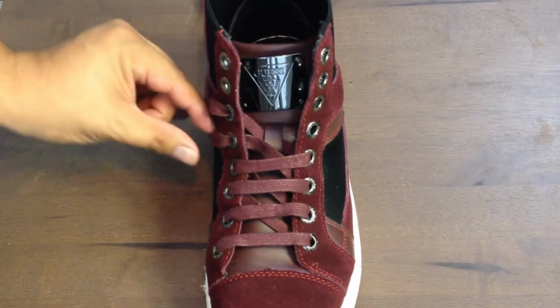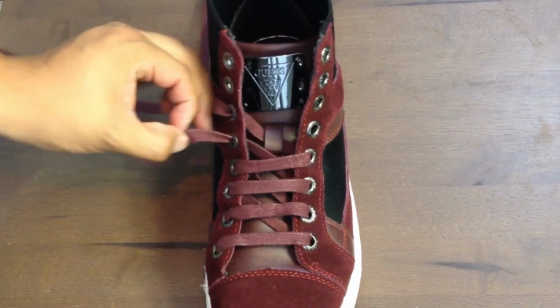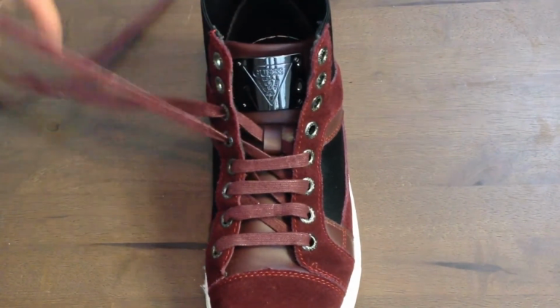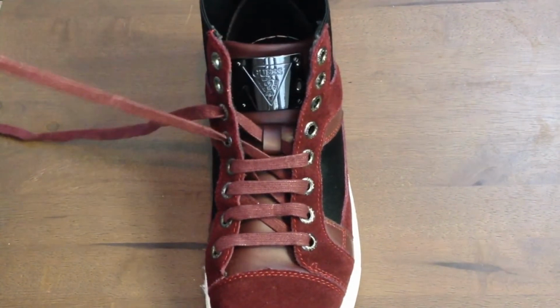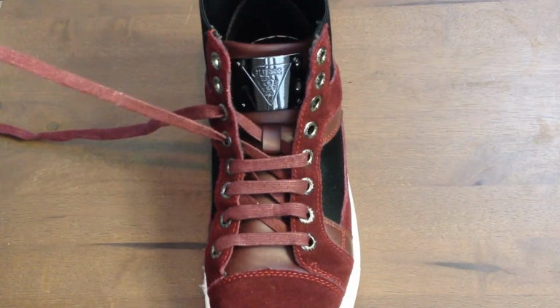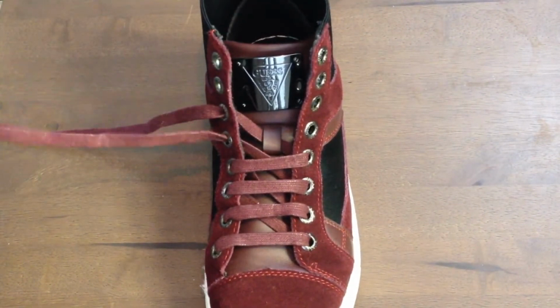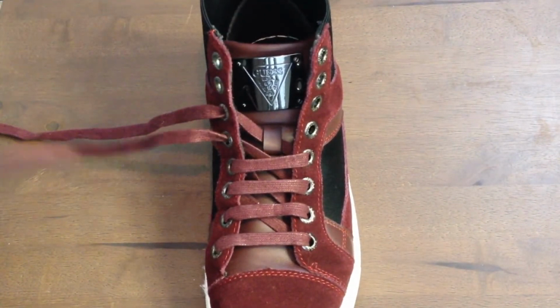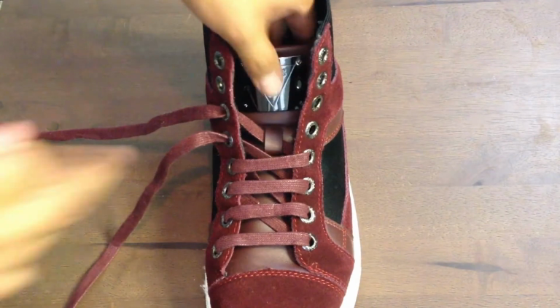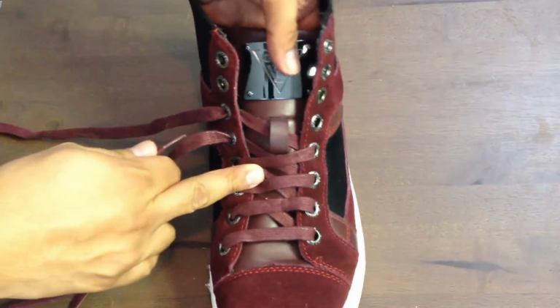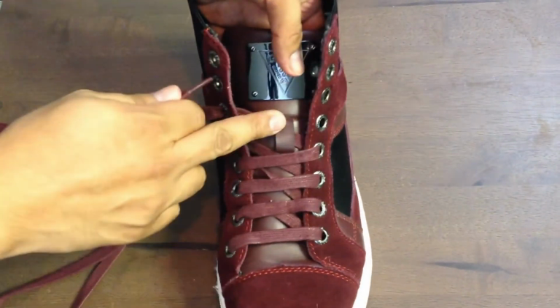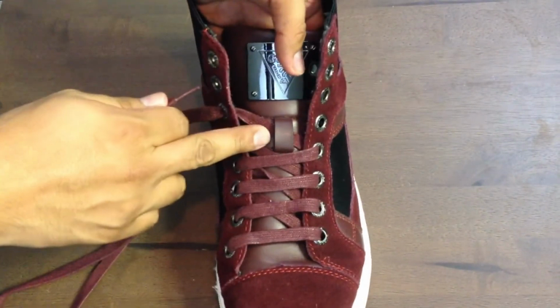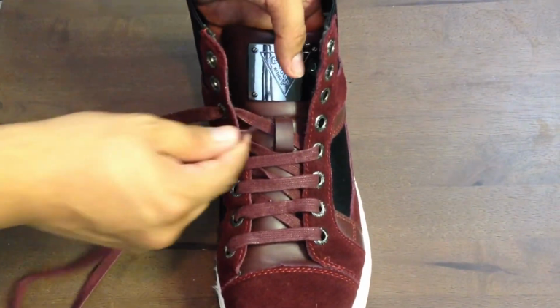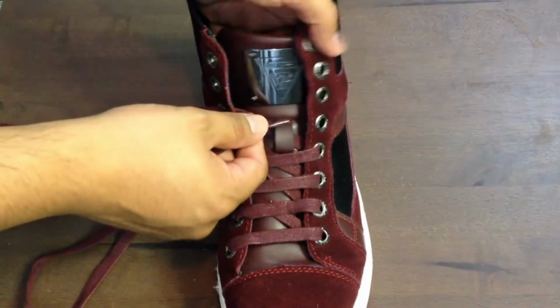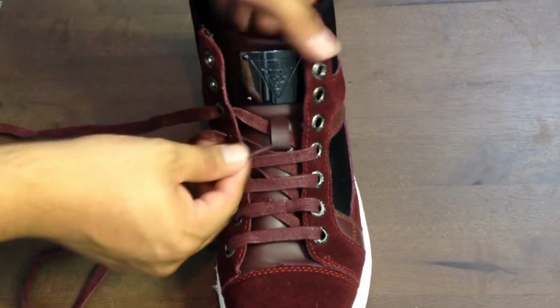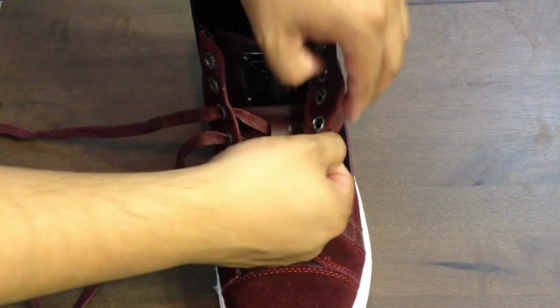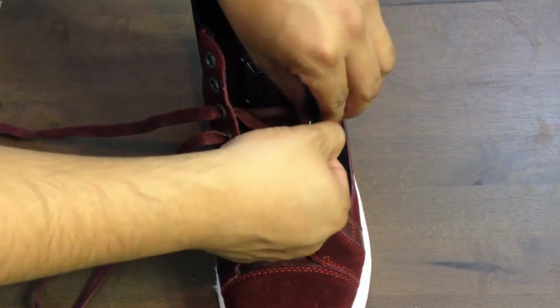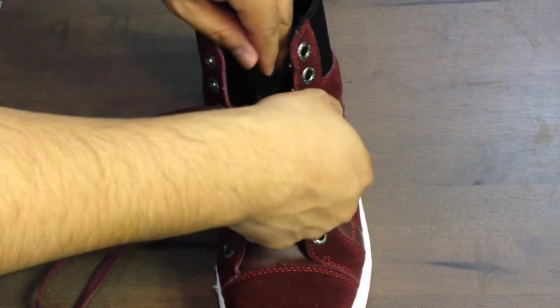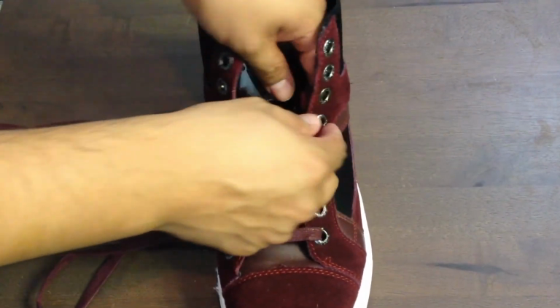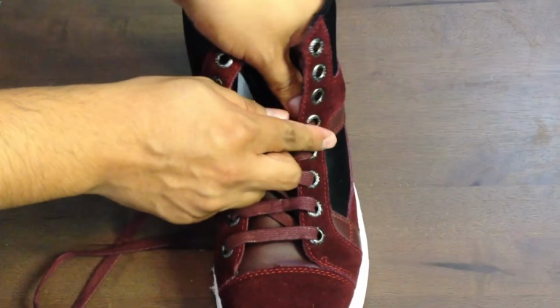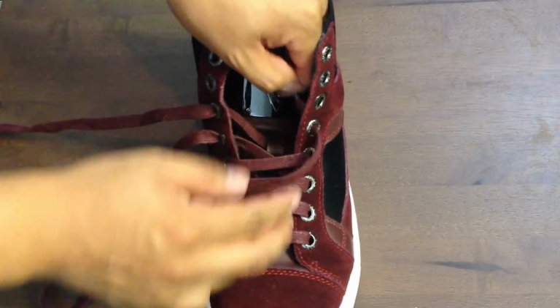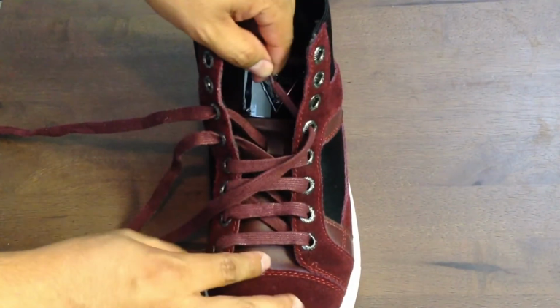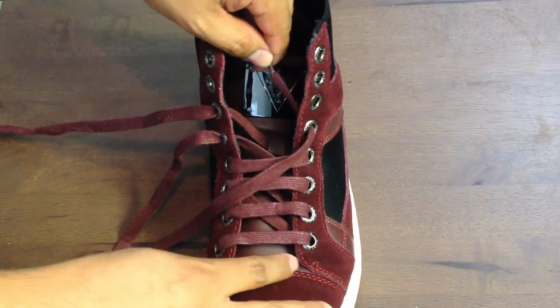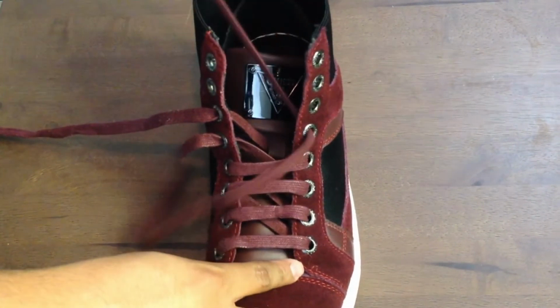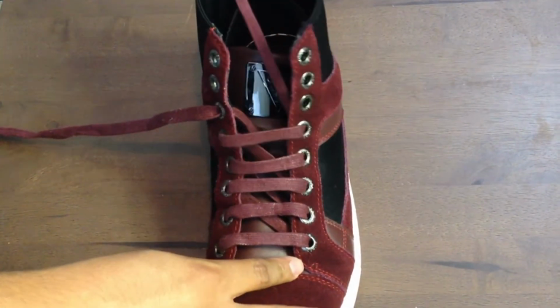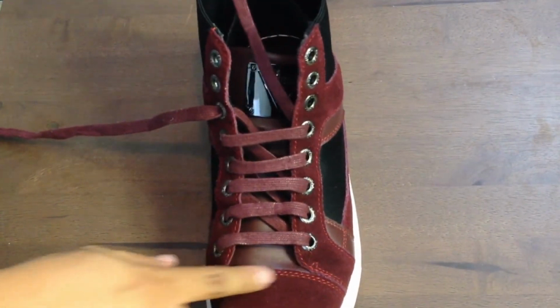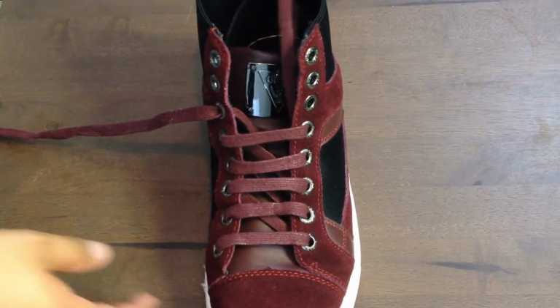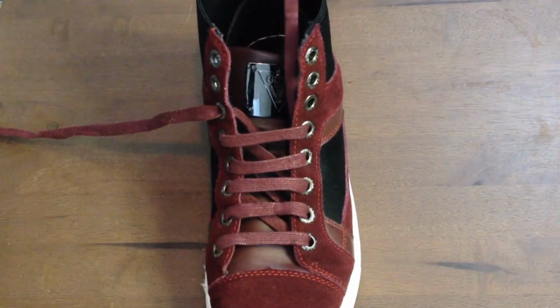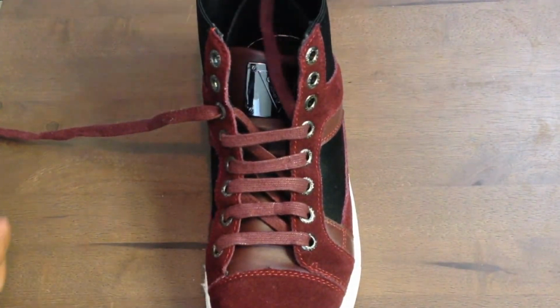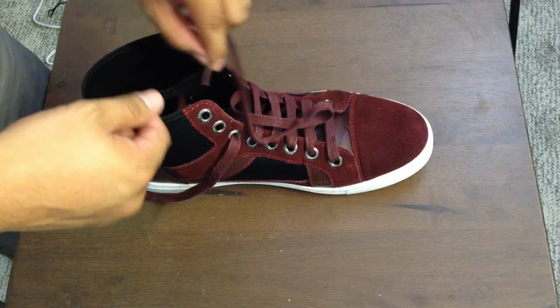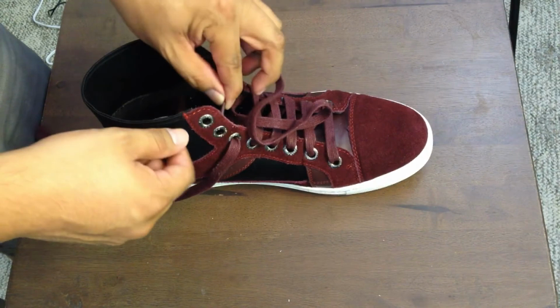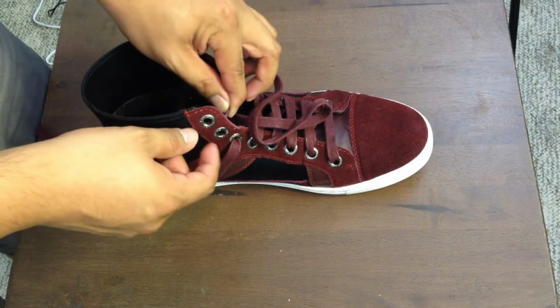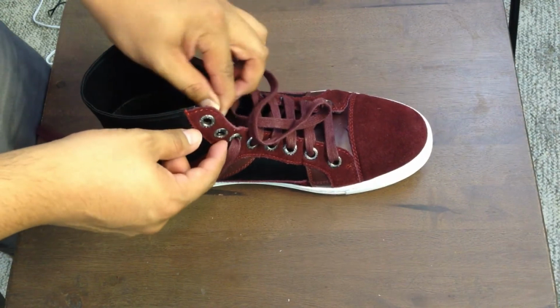Now let's continue with lace number one — we're going to go across. You could go through that loop again, but what I like to do is actually go over it. That way we continue the look we've already created.